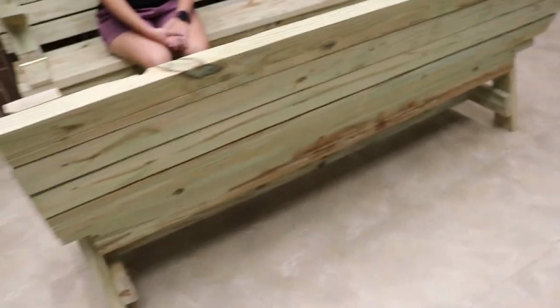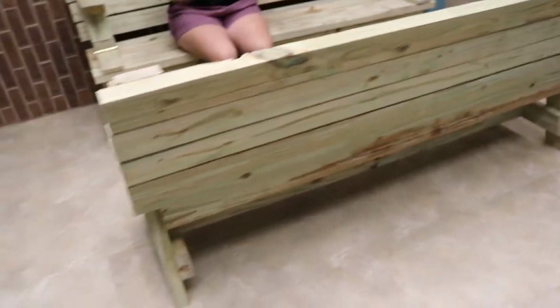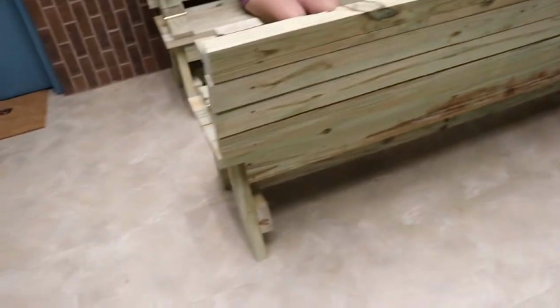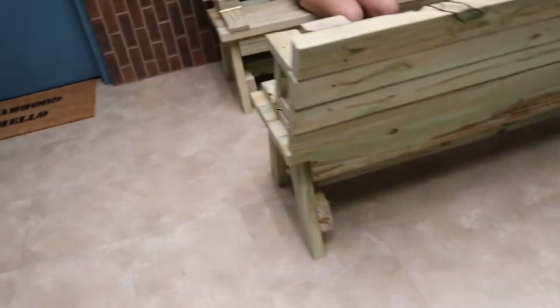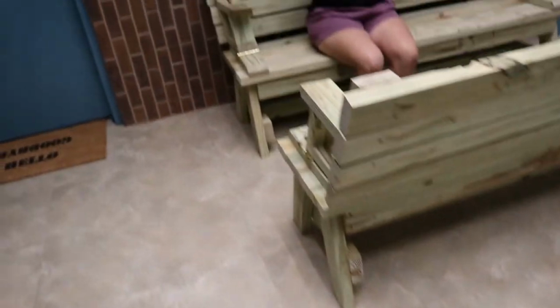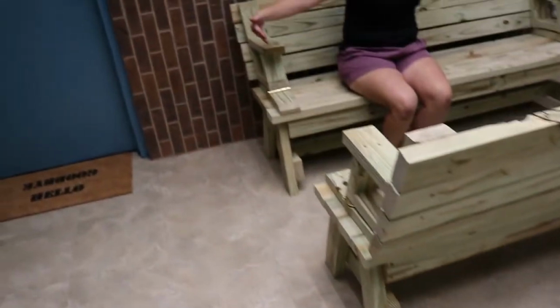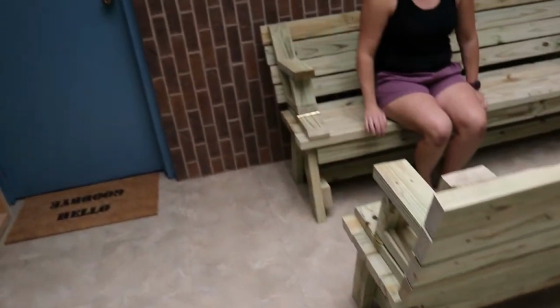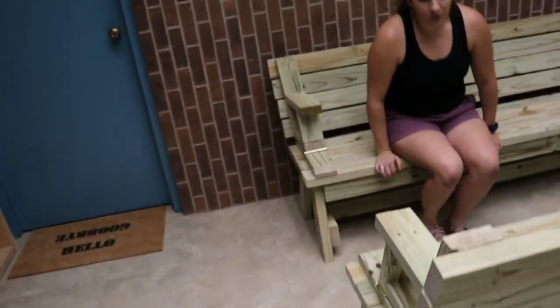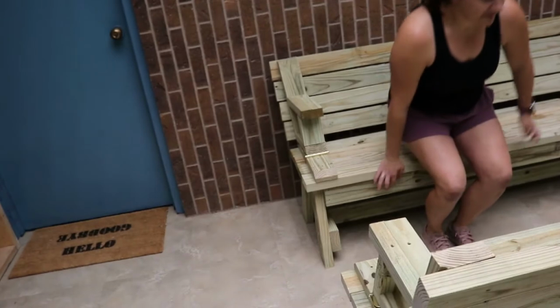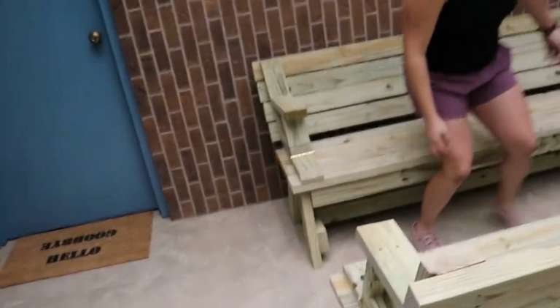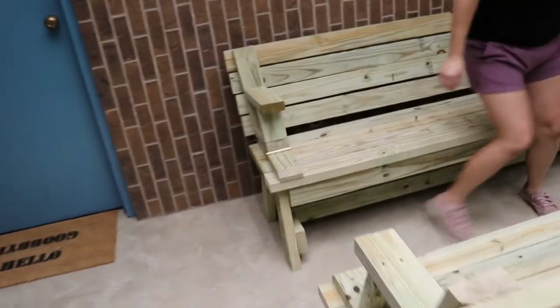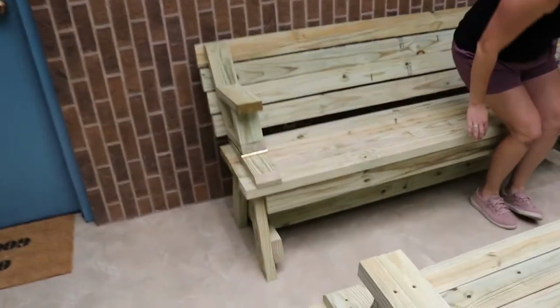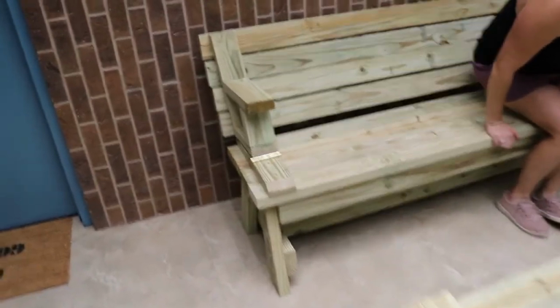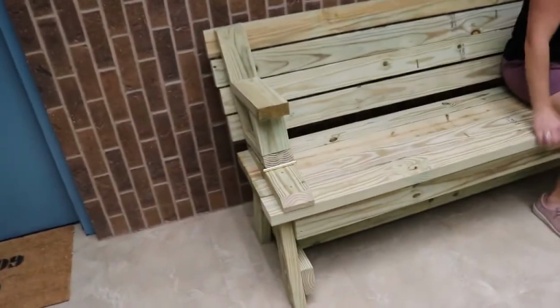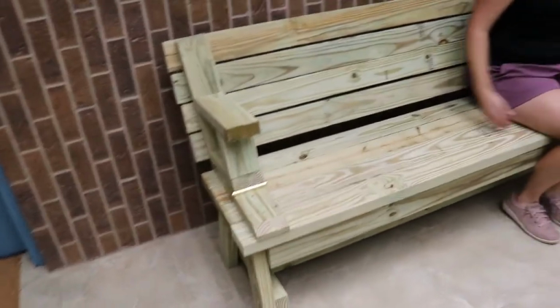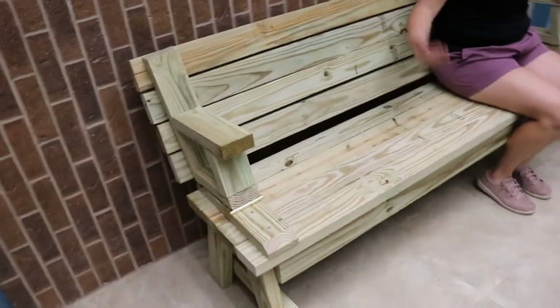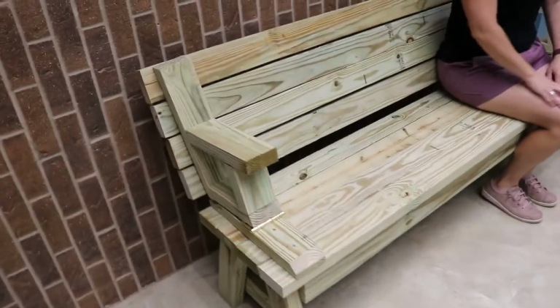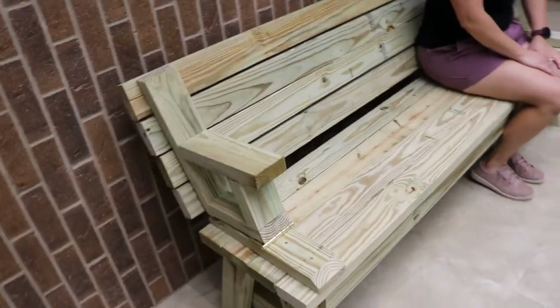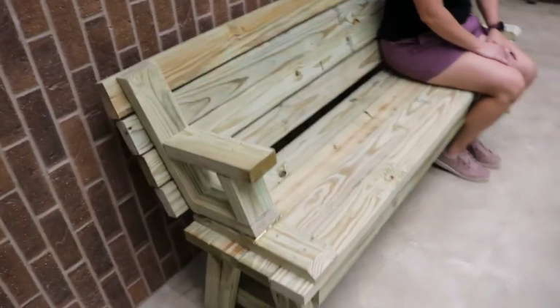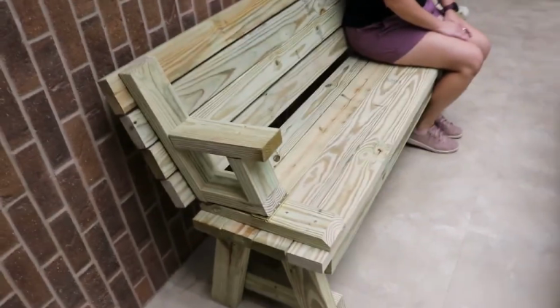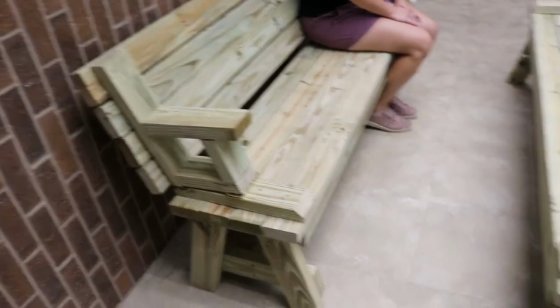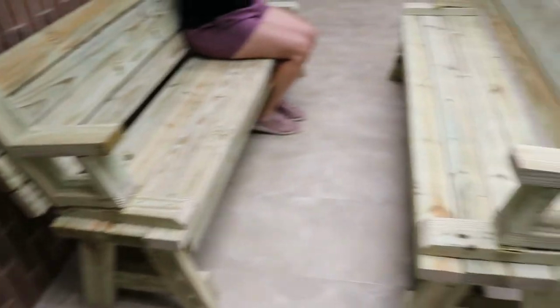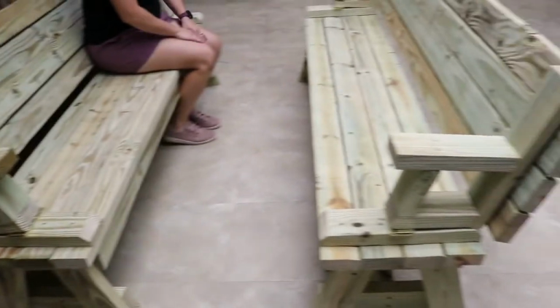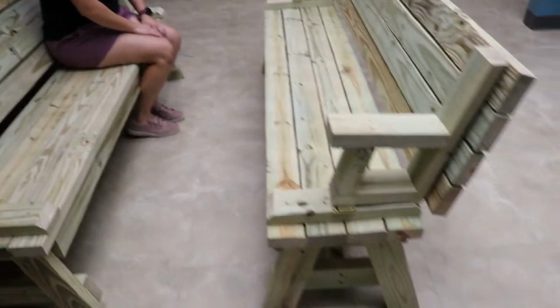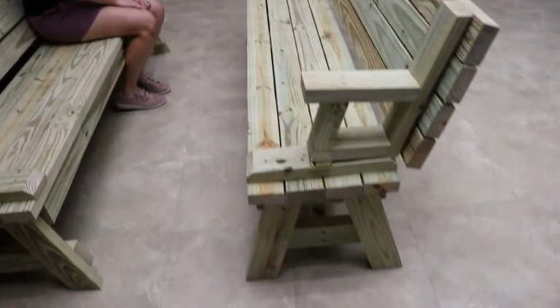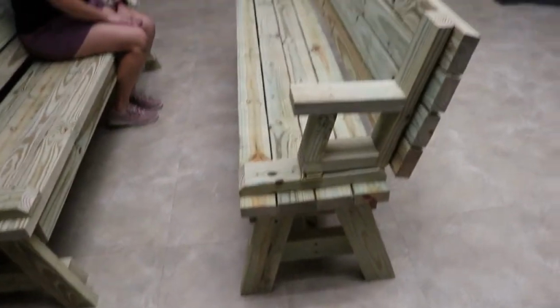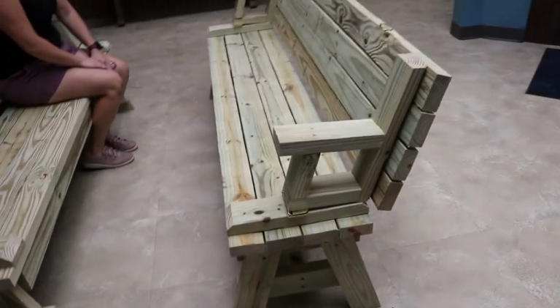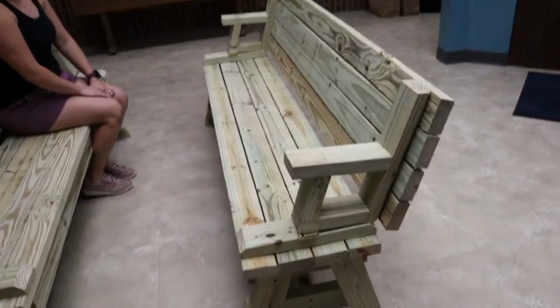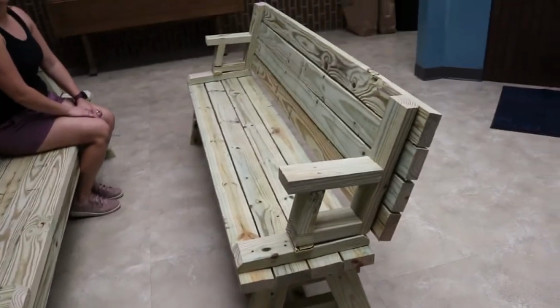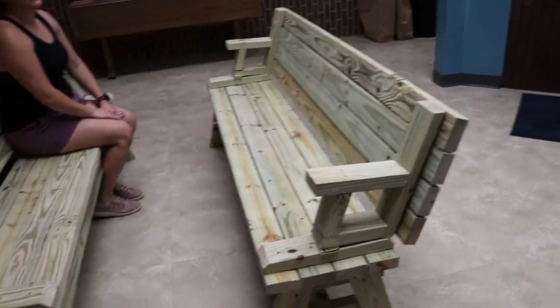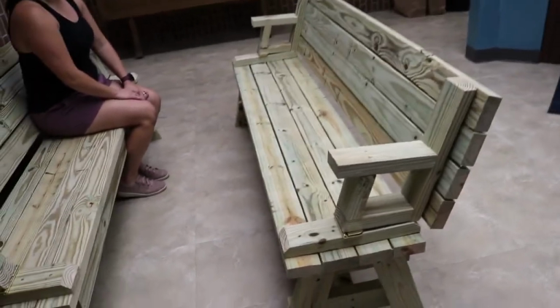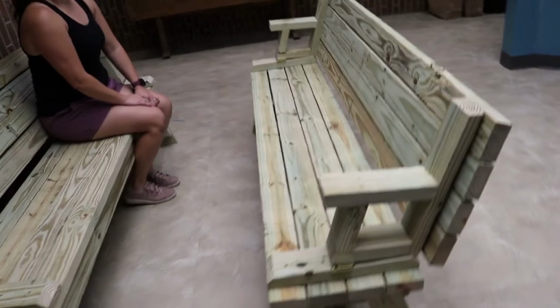This is six feet wide, so three average-size people can fit here pretty easily, and more on the other side — so truly this could fit a family of six pretty easily.